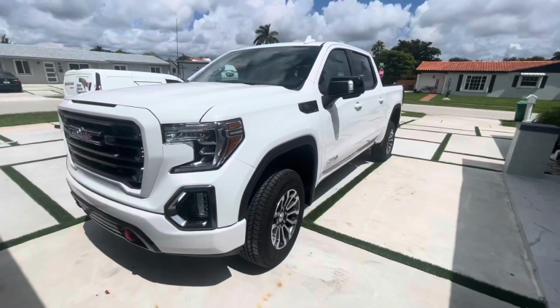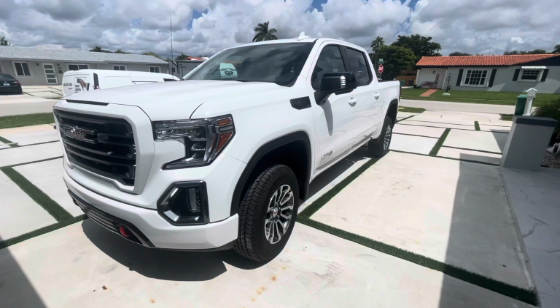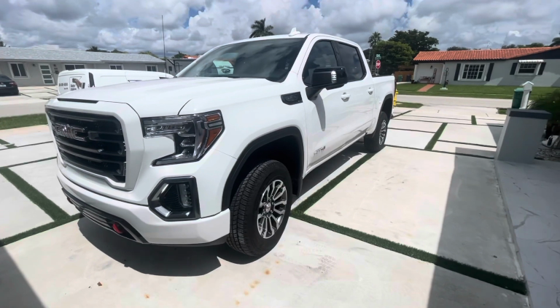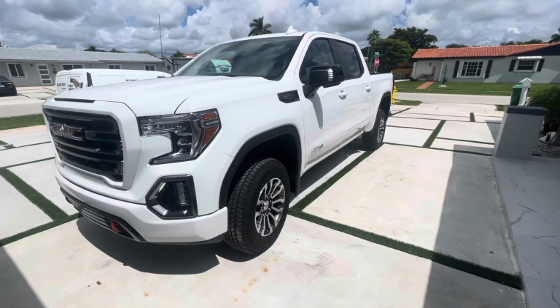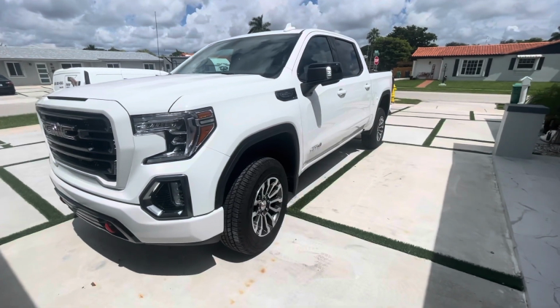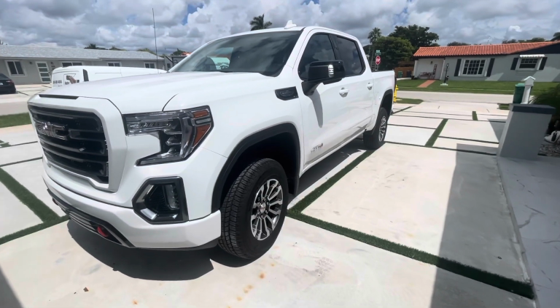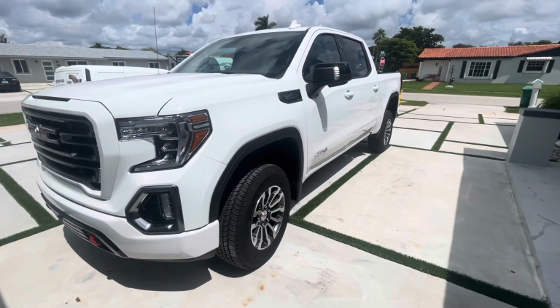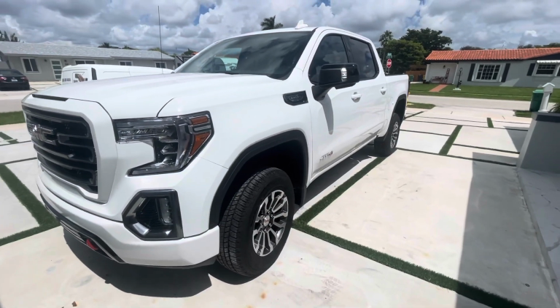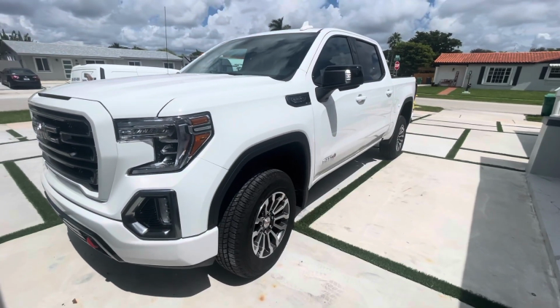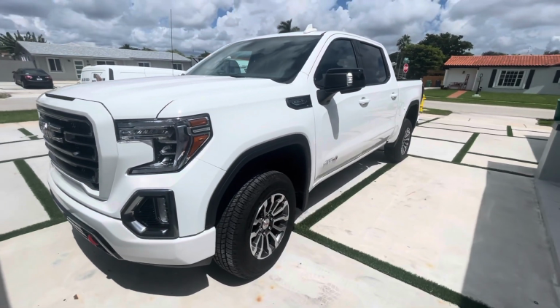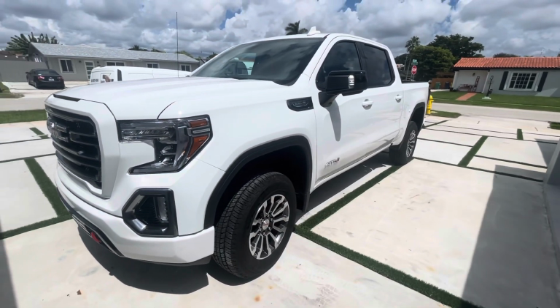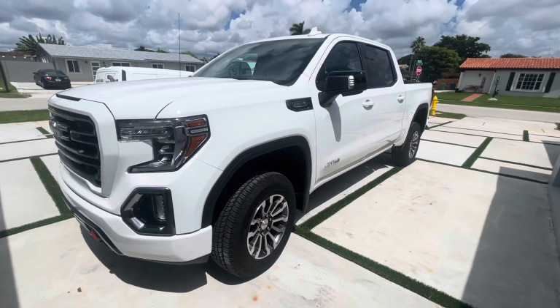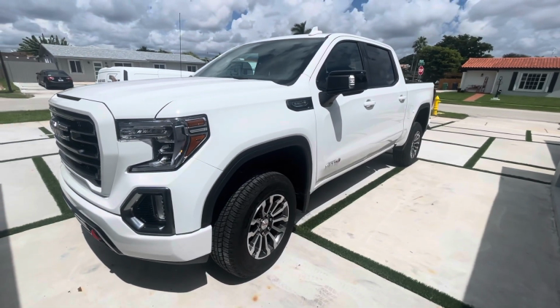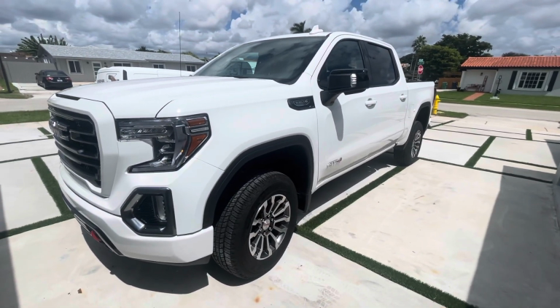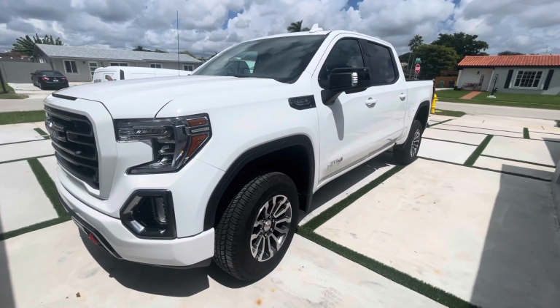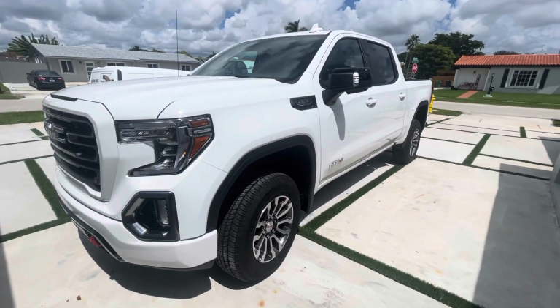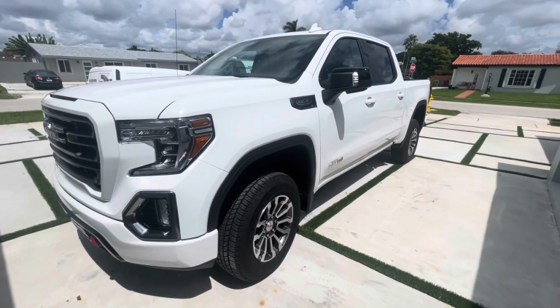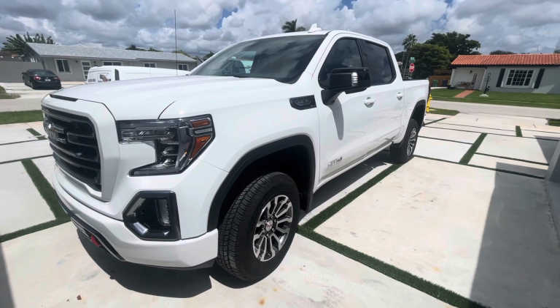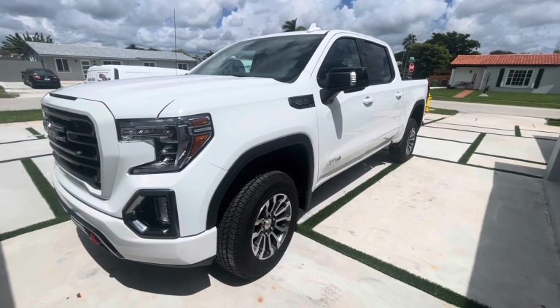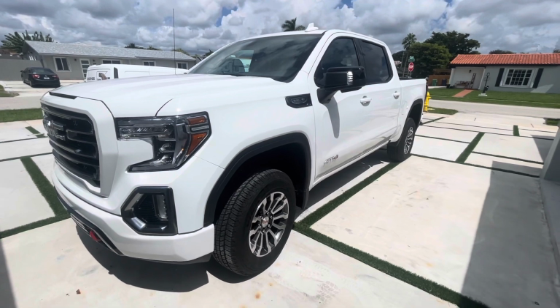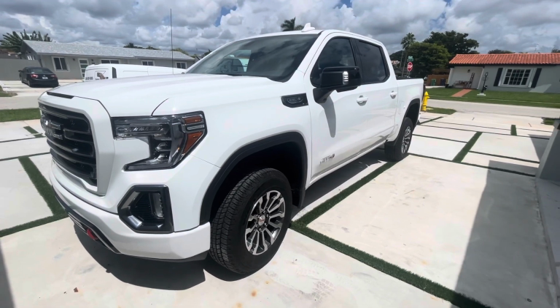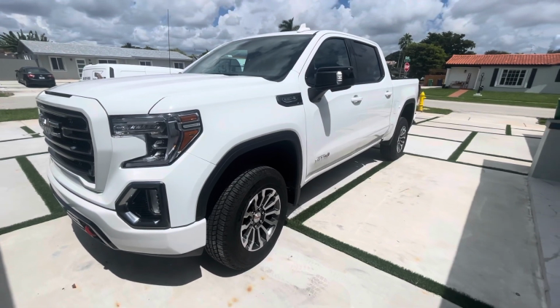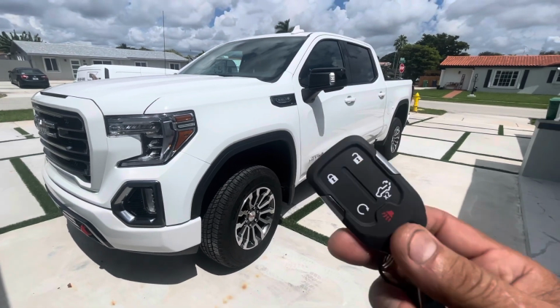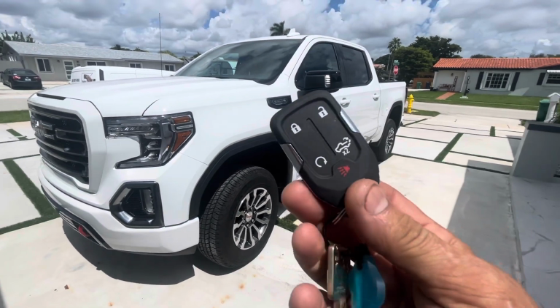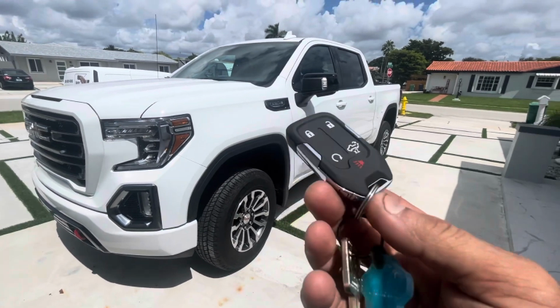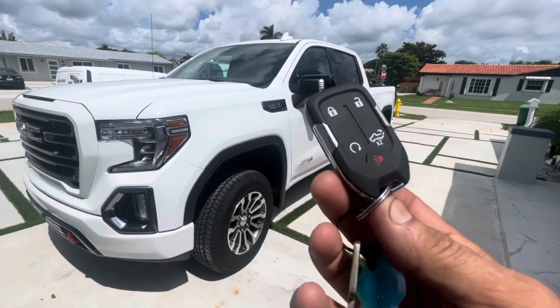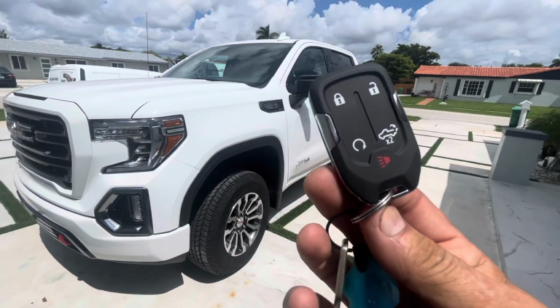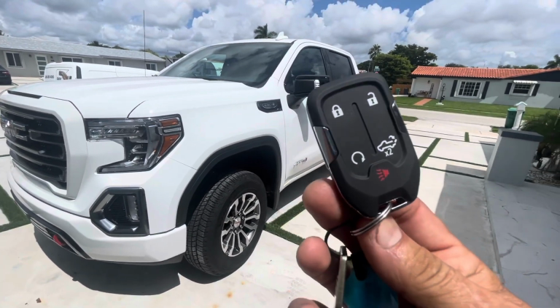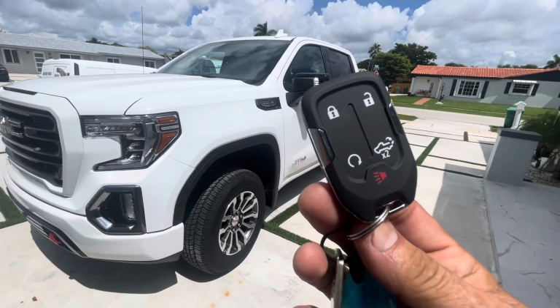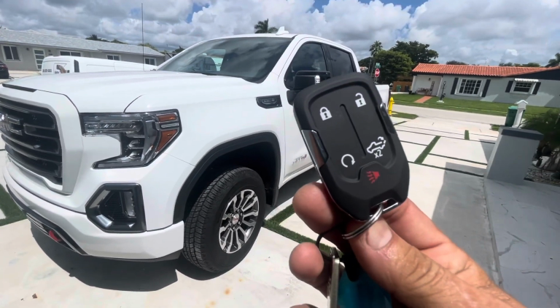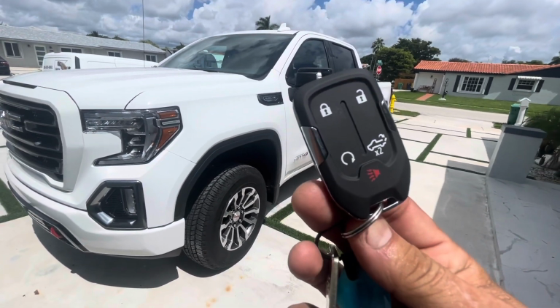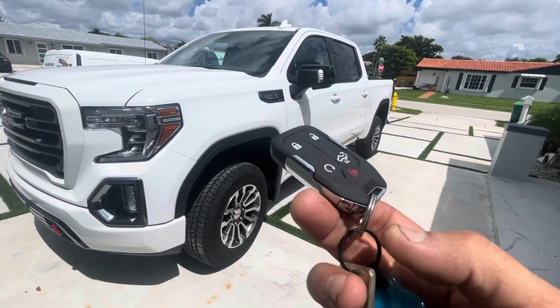We got ourselves a 2021 GMC pickup truck, brand new. Basically, this alarm system that comes from factory — the only way it works is if somebody opens the door.